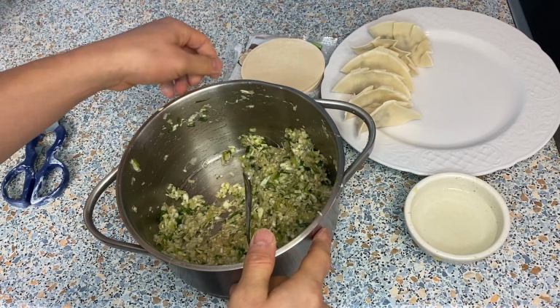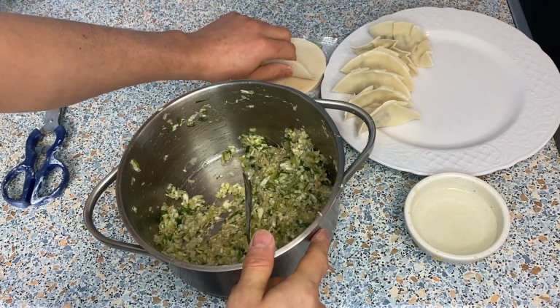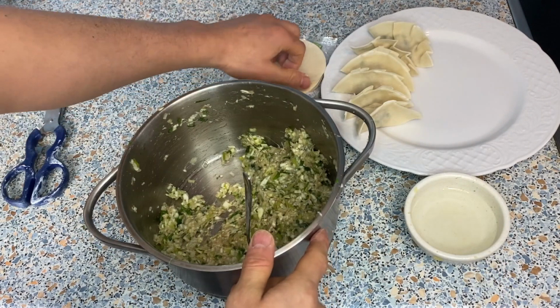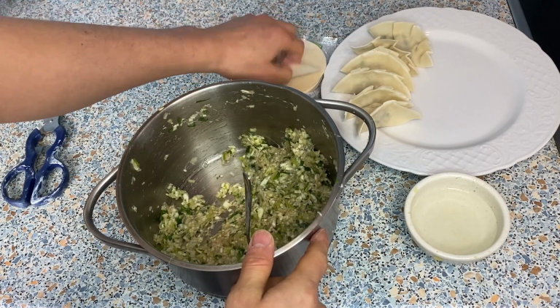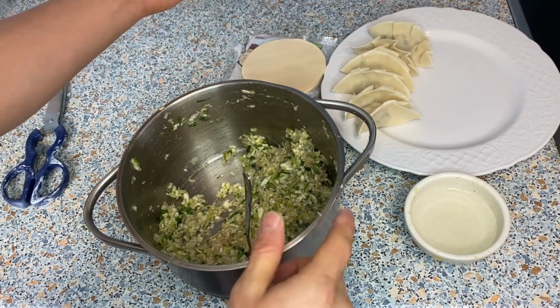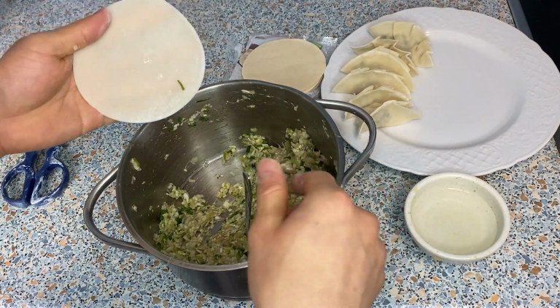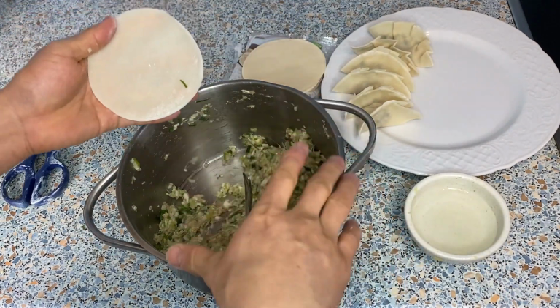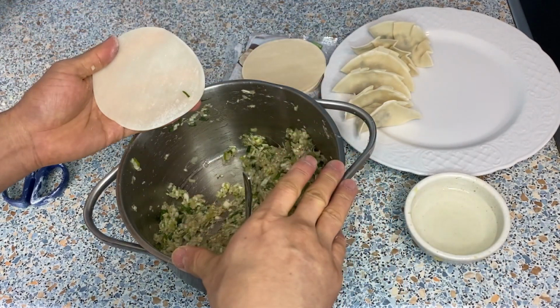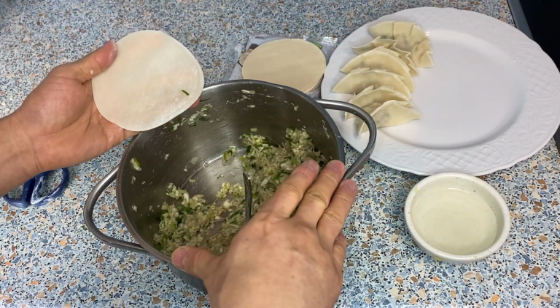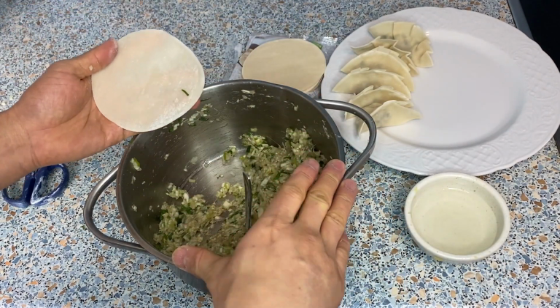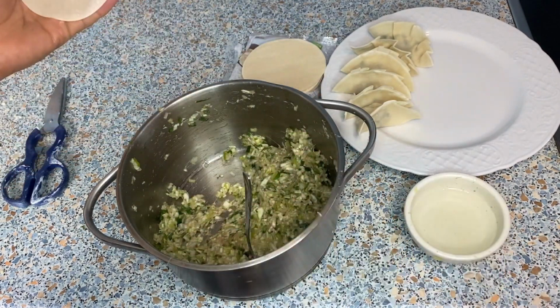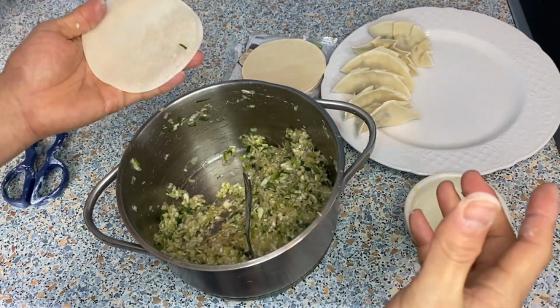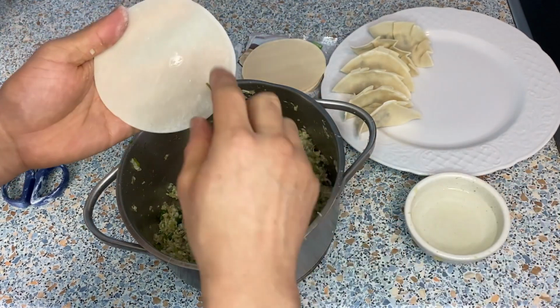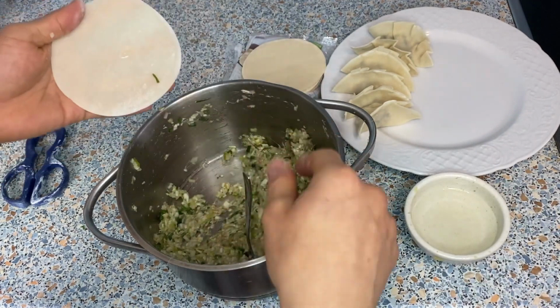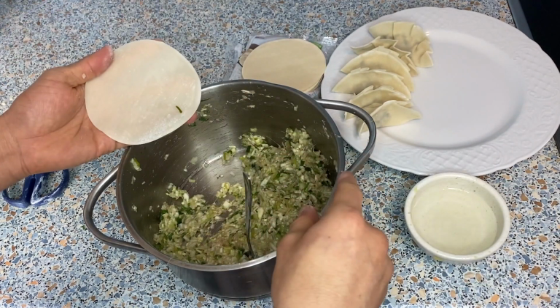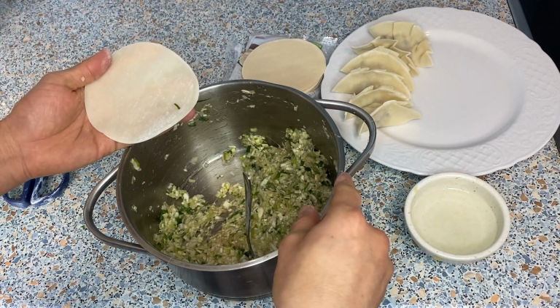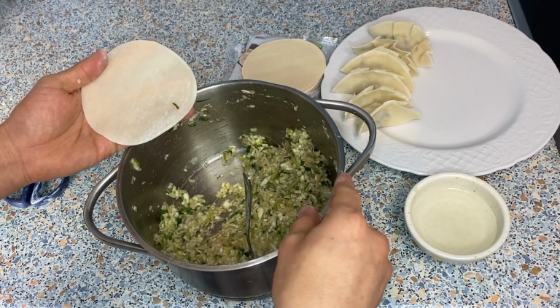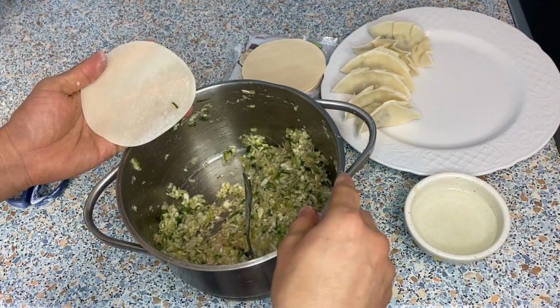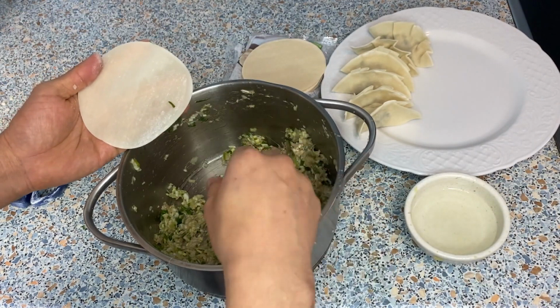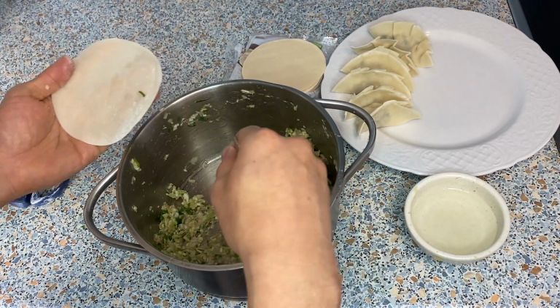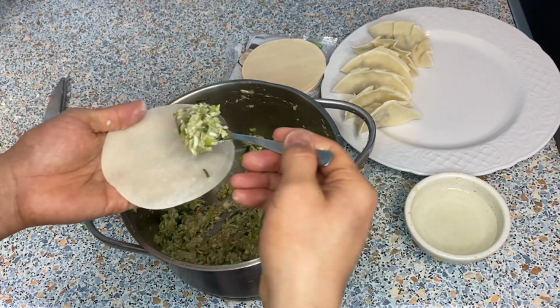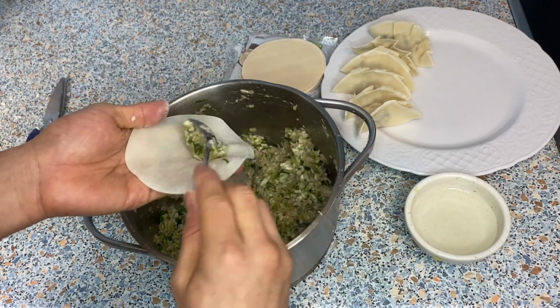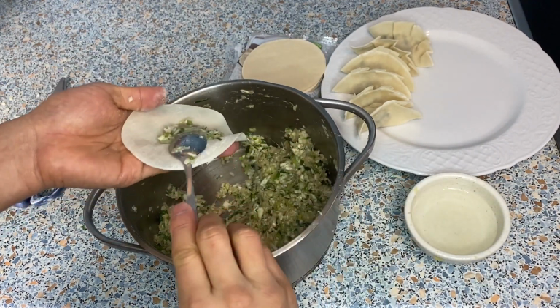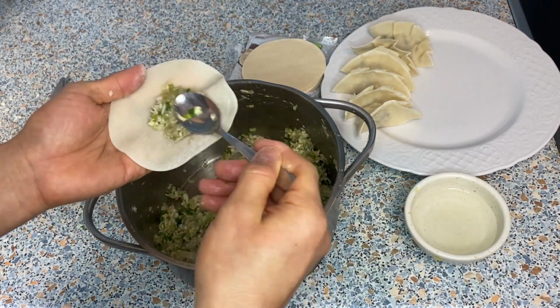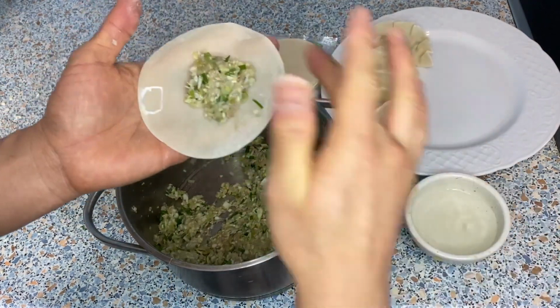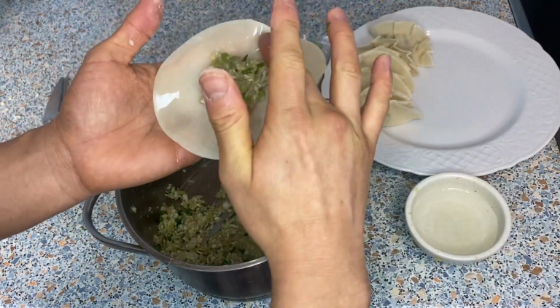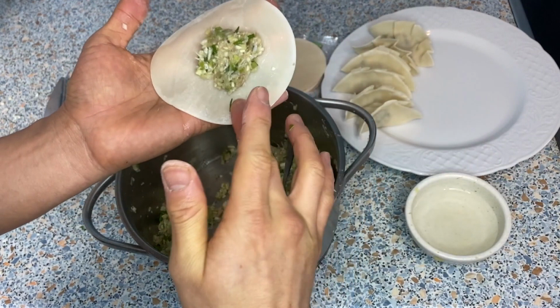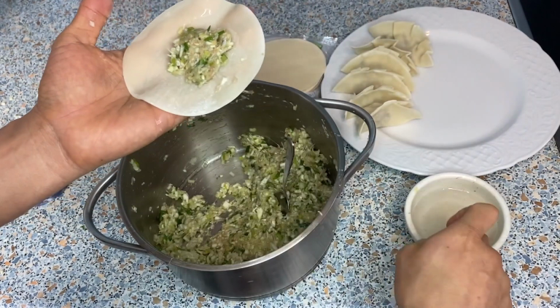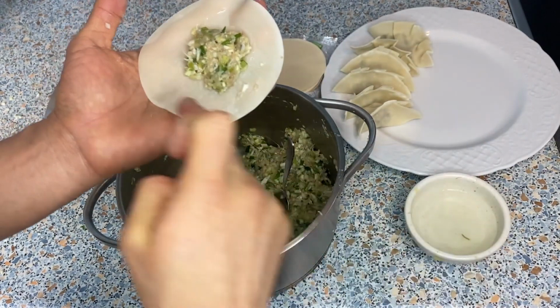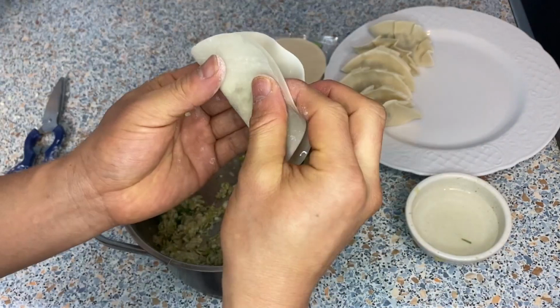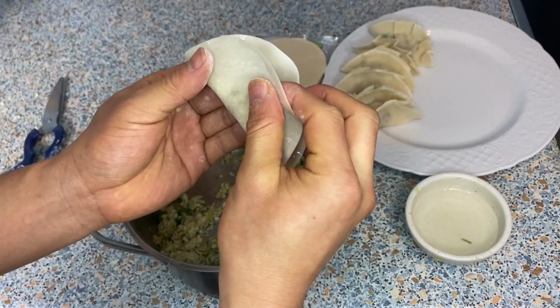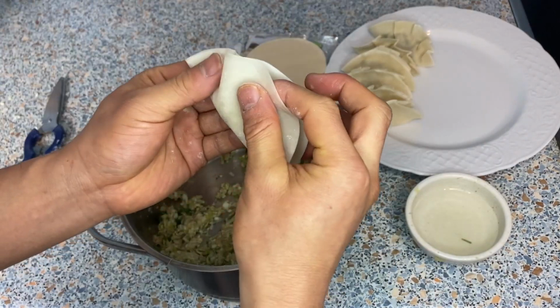When I usually make gyoza at home, one person will prepare the filling, and then everybody comes together when it's about time to wrap so it goes faster. But today I'm doing it by myself, so I have to do all the work.